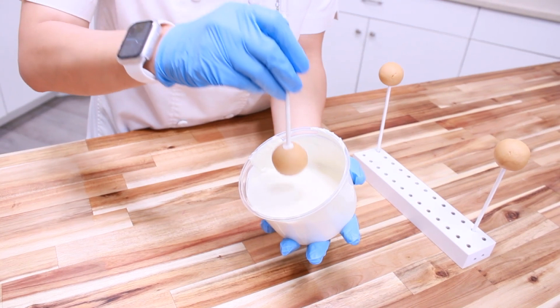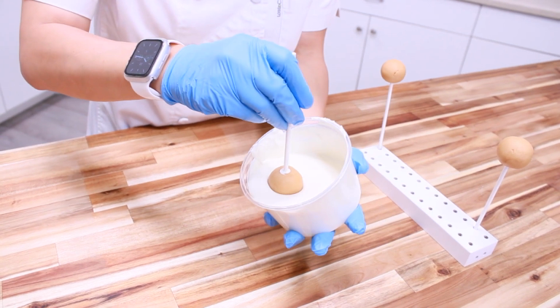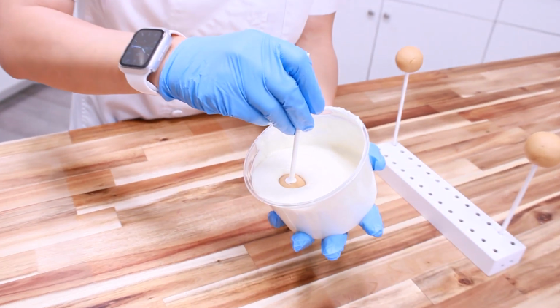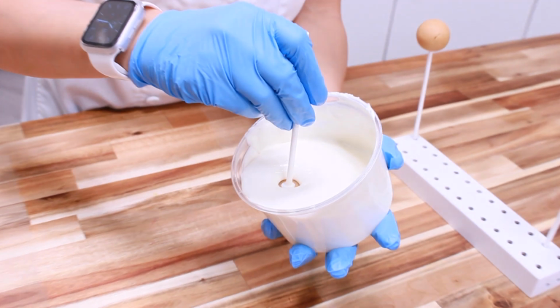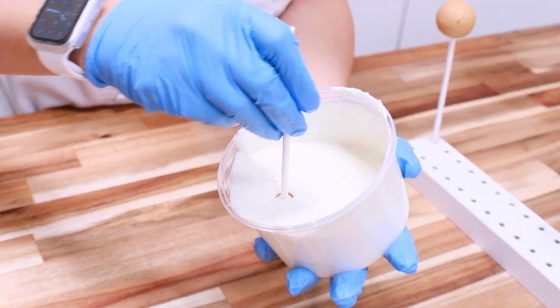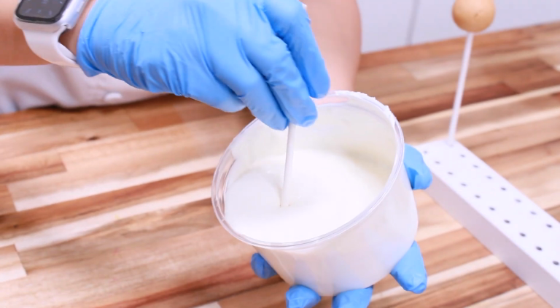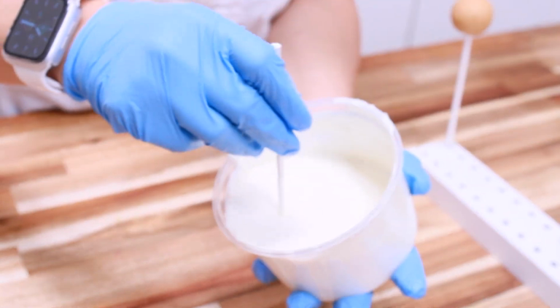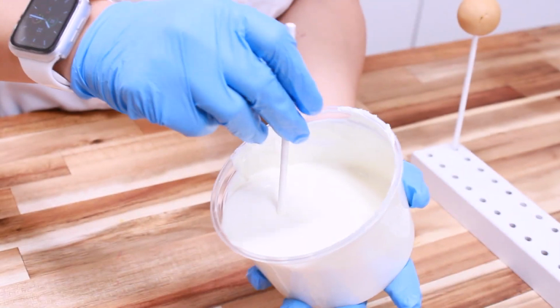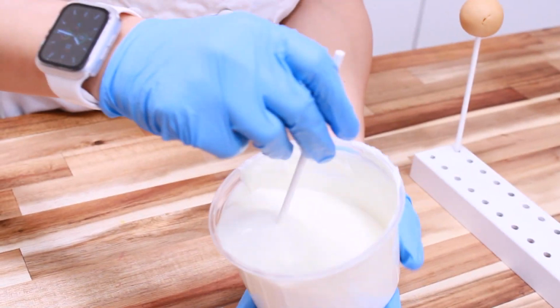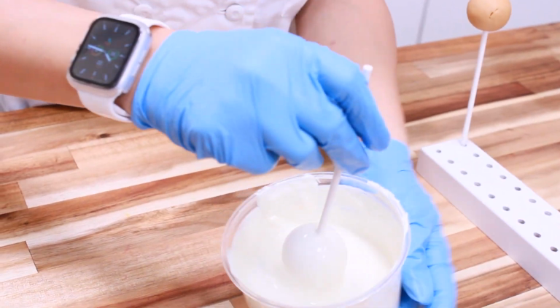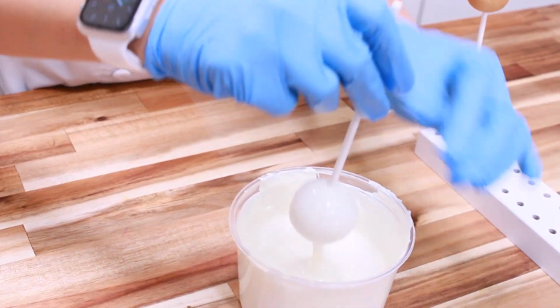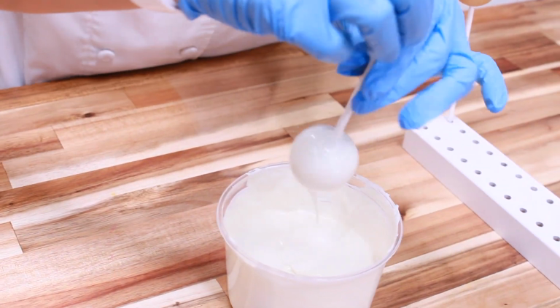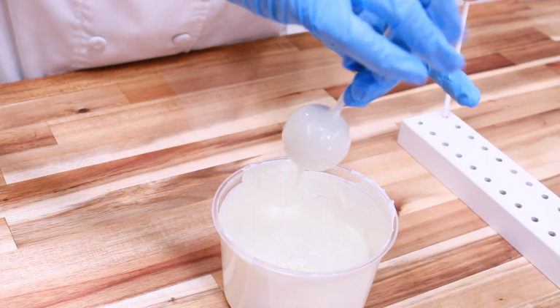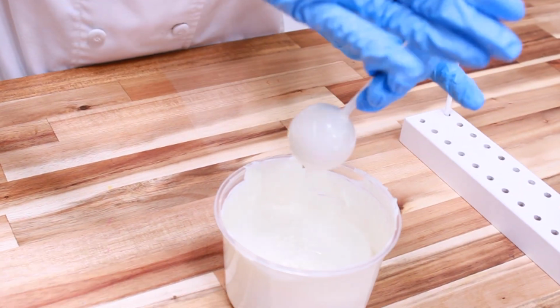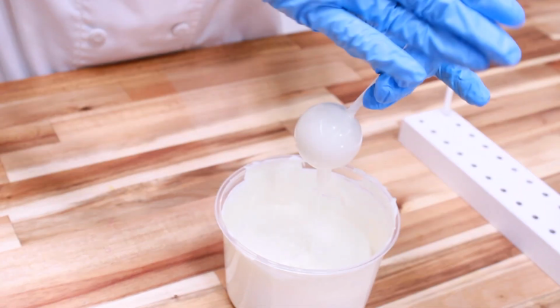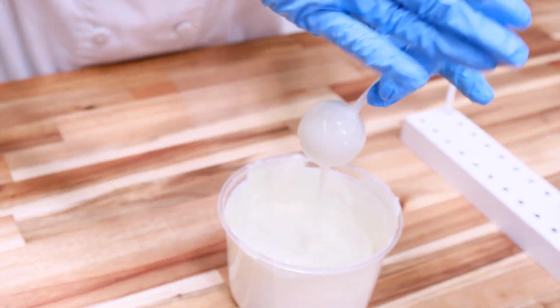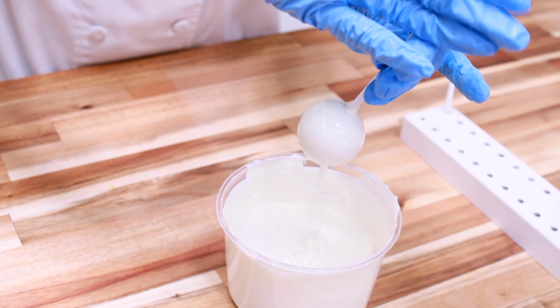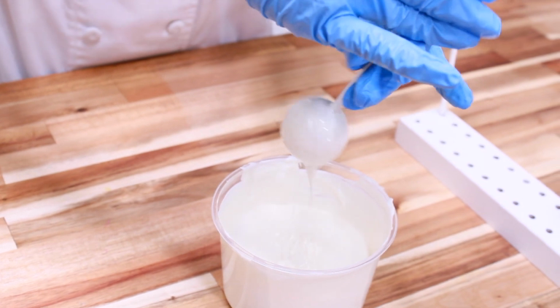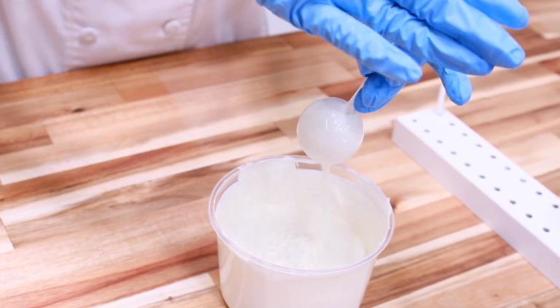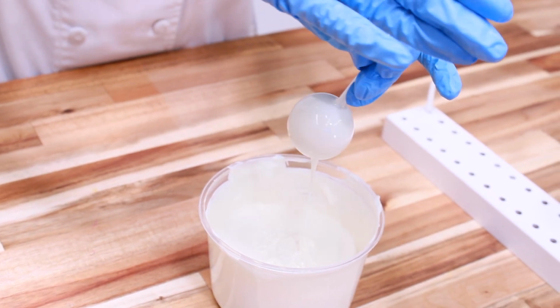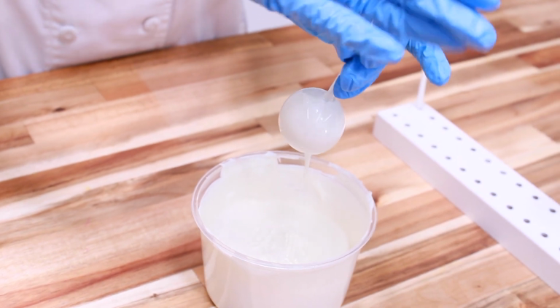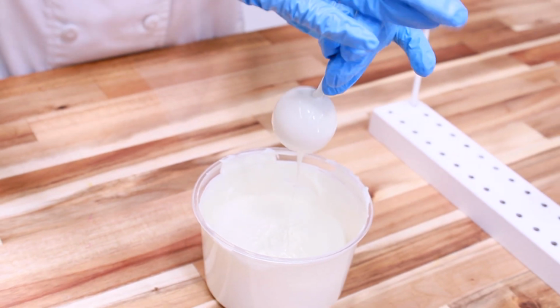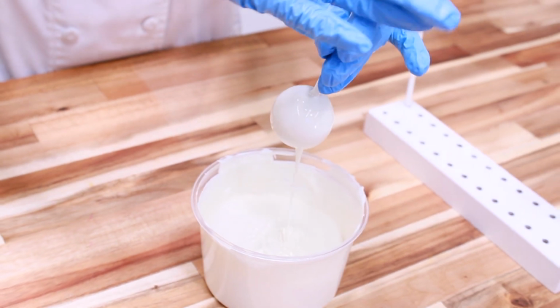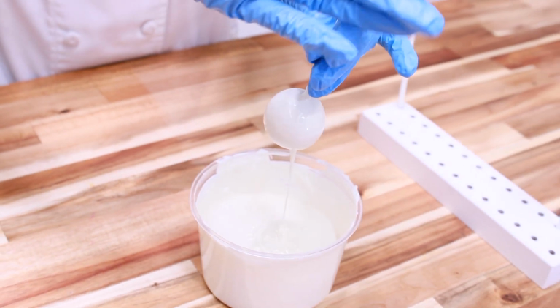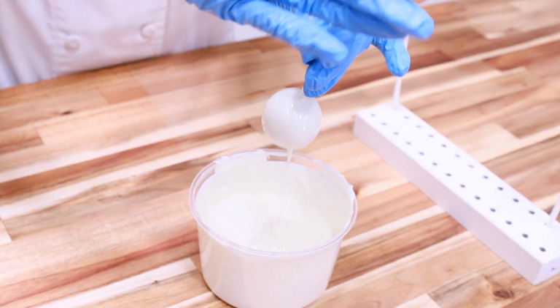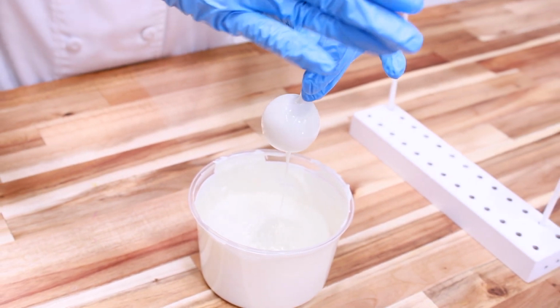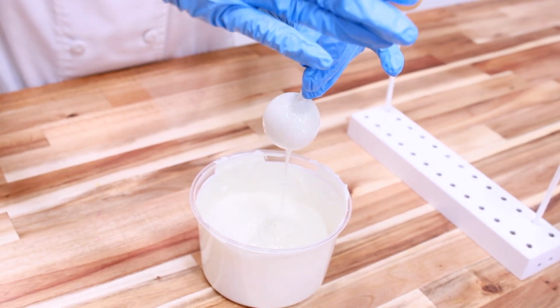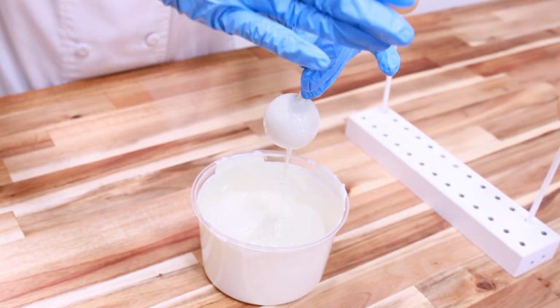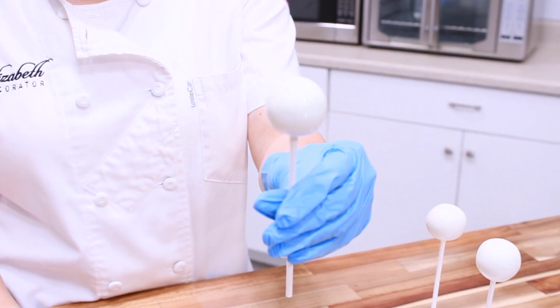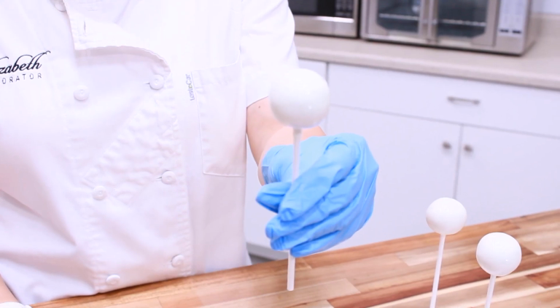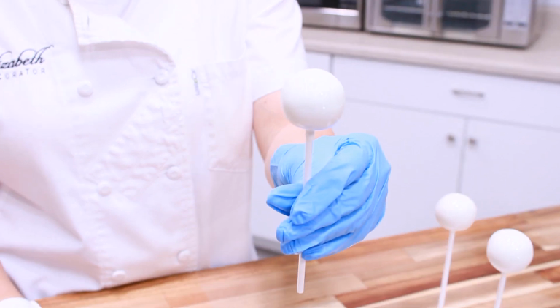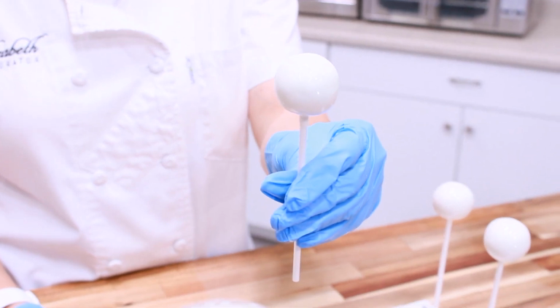Now dip your cake pop into your melted white chocolate. Always dip the whole cake pop in the chocolate to get full coverage. Then tap lightly on your cake pop stick to remove all the excess chocolate. Set on the stand and let it dry.